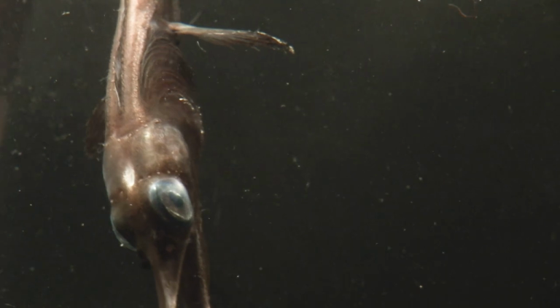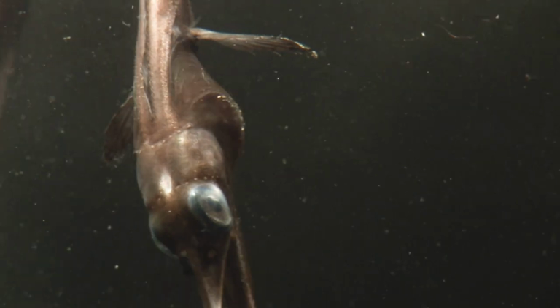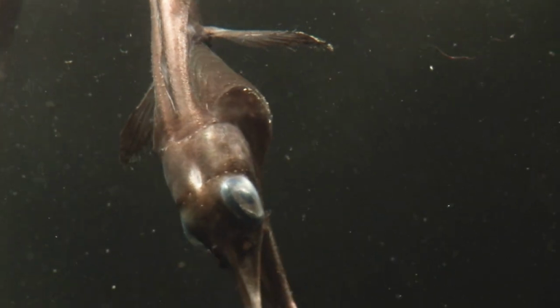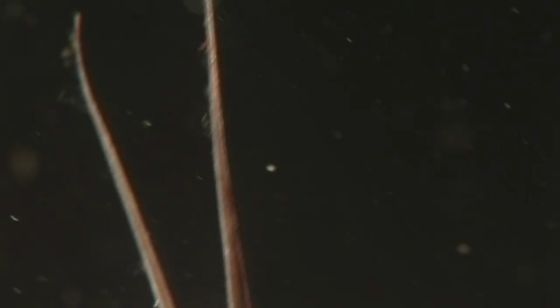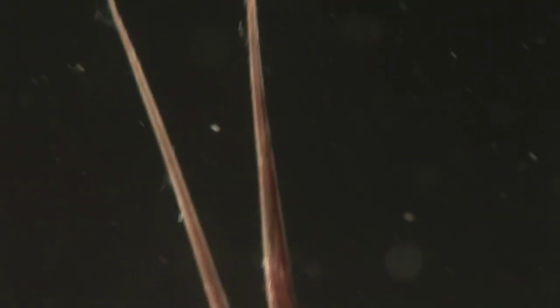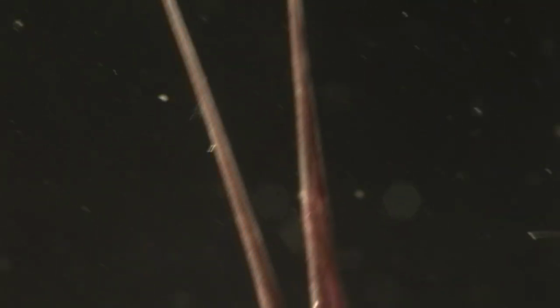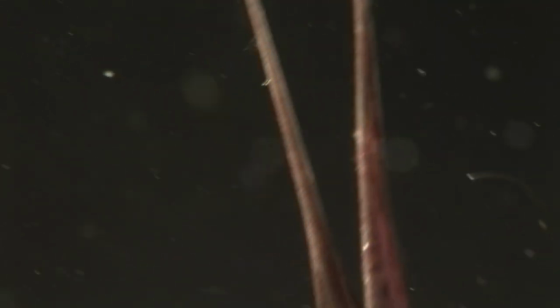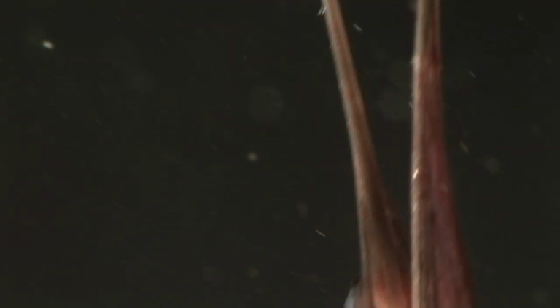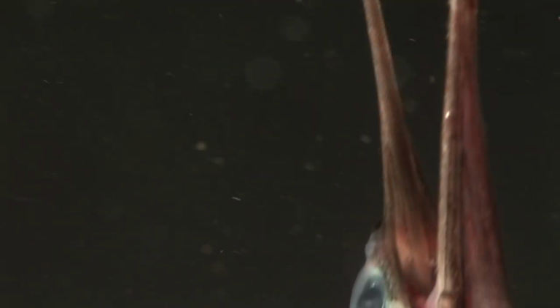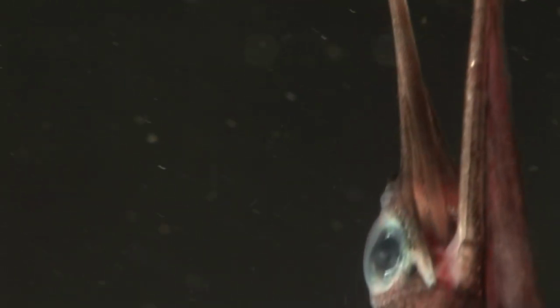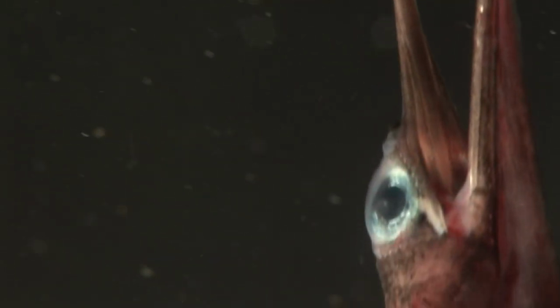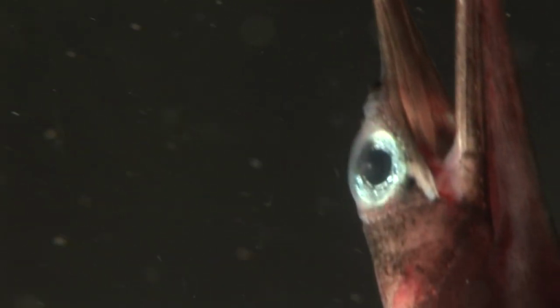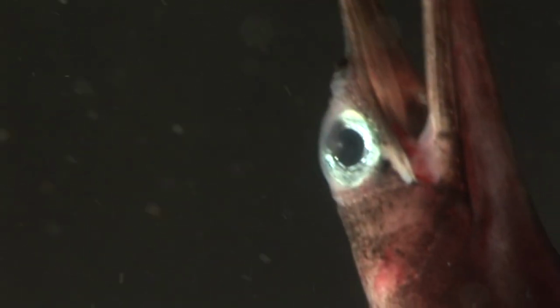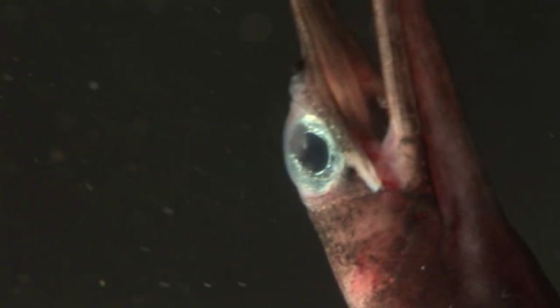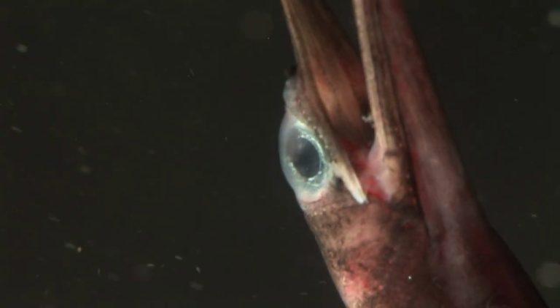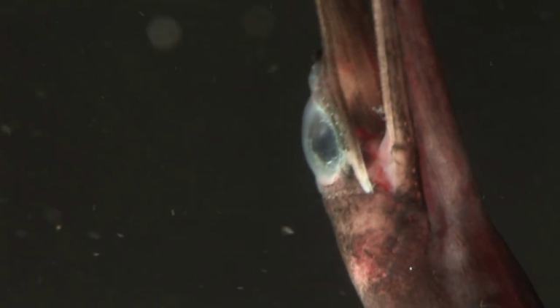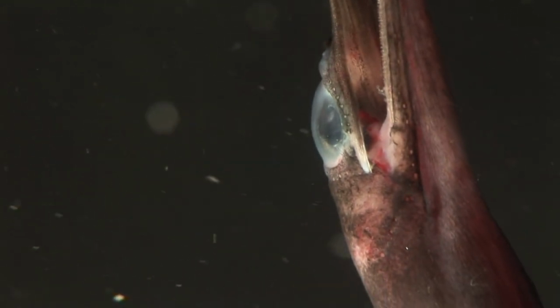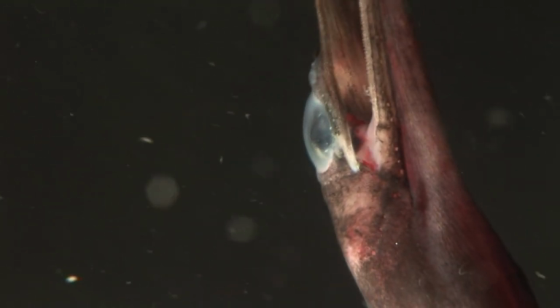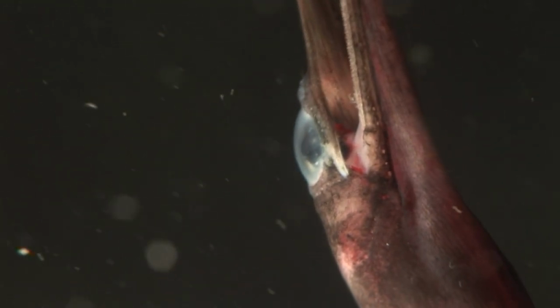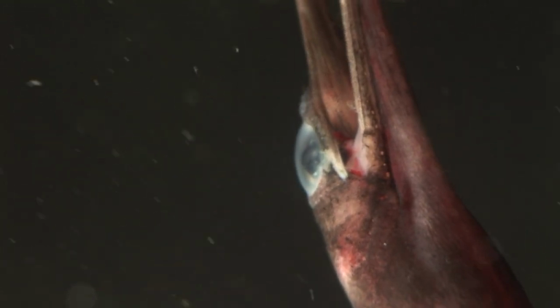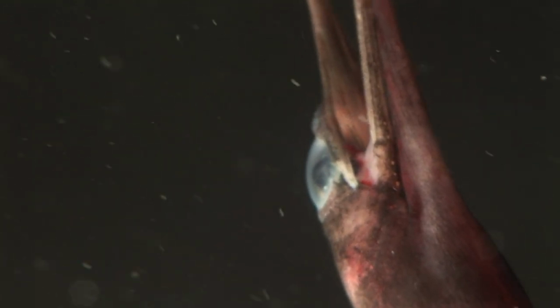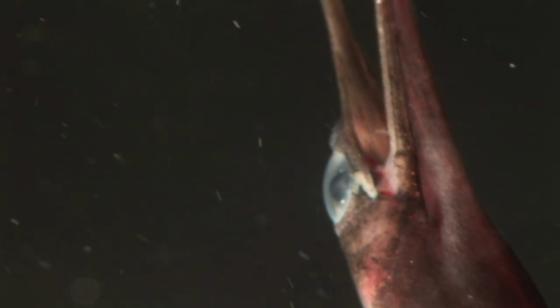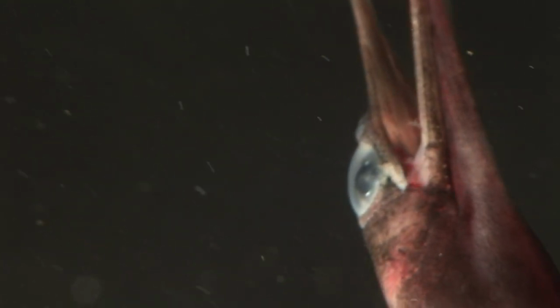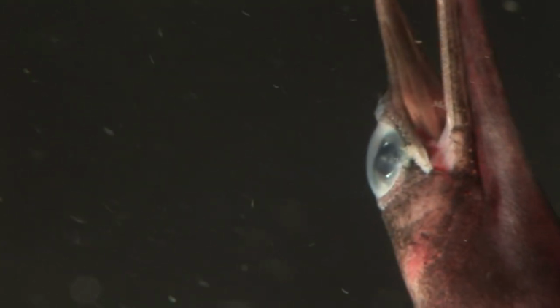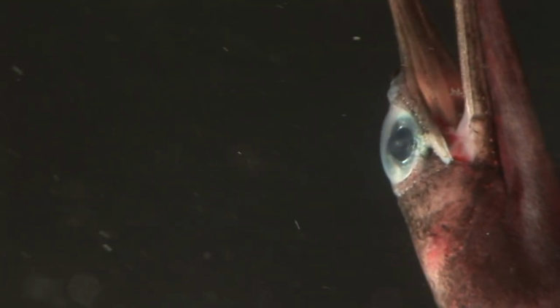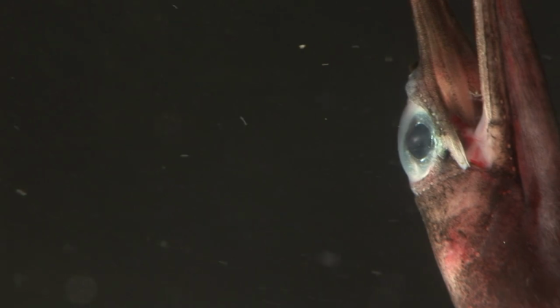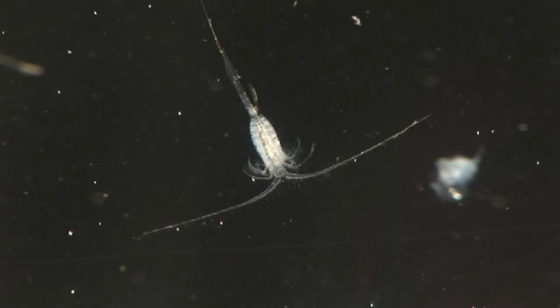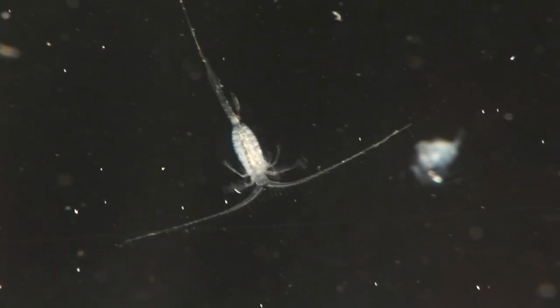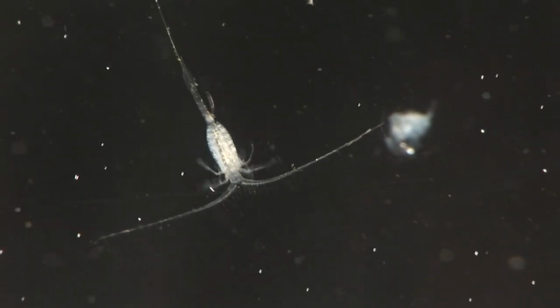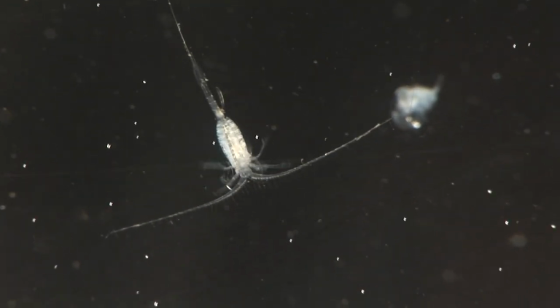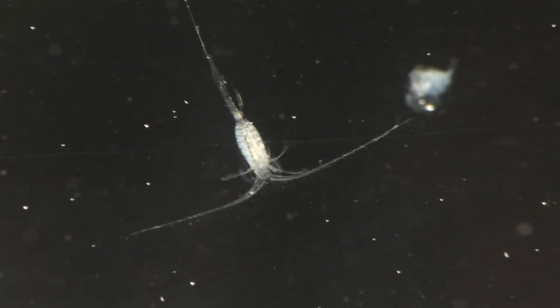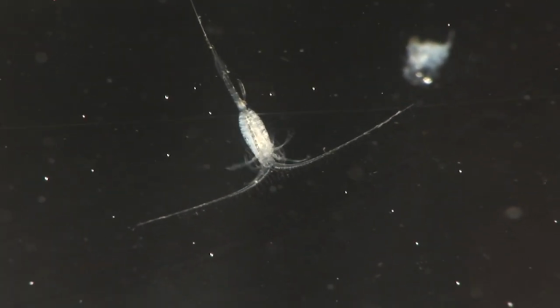They use those beaks to feed — they don't quite shut, but on the inside of them there are some little hair-like tiny teeth, and they filter out little crustaceans like copepods and shrimps.